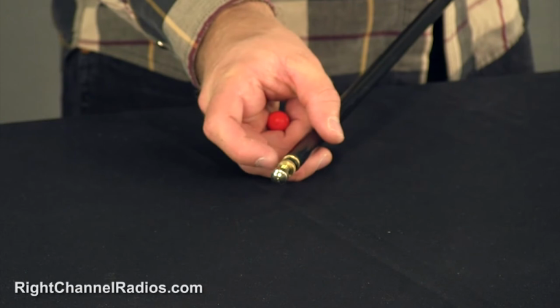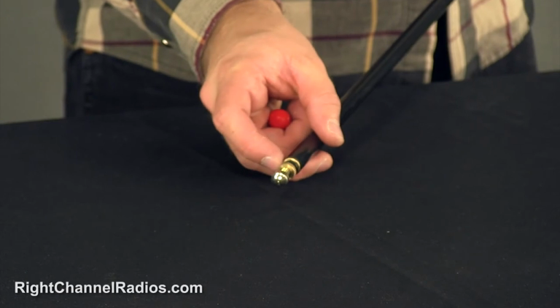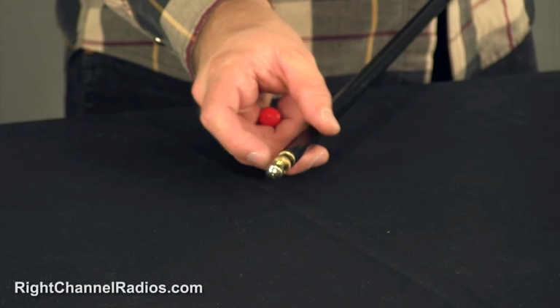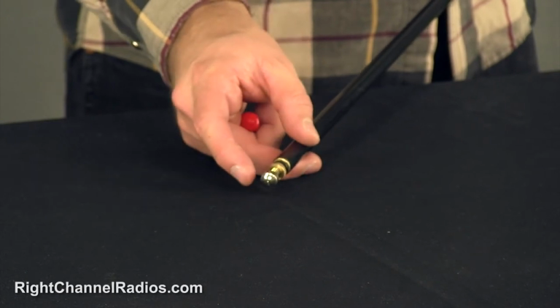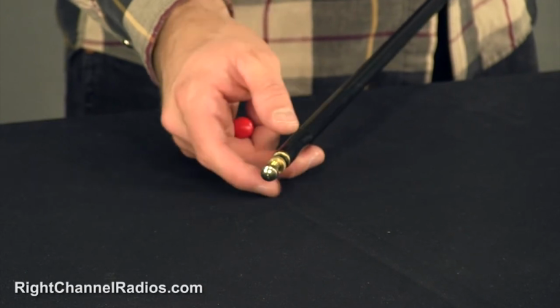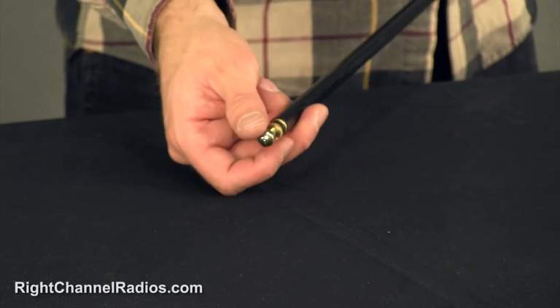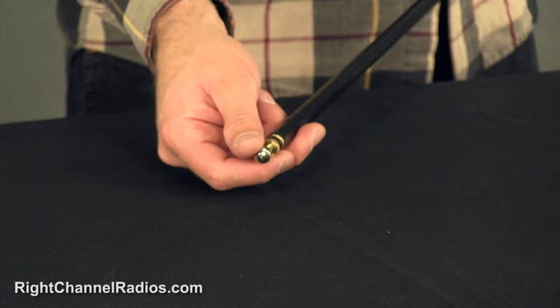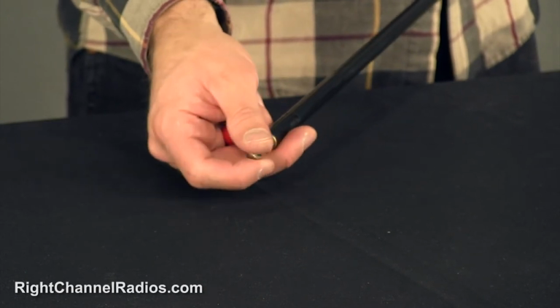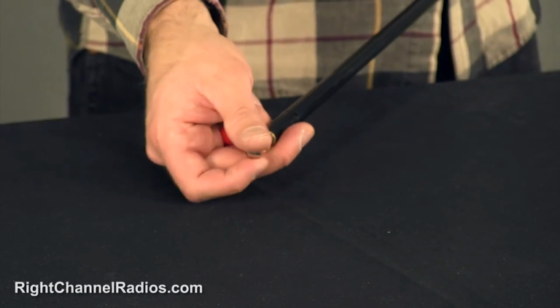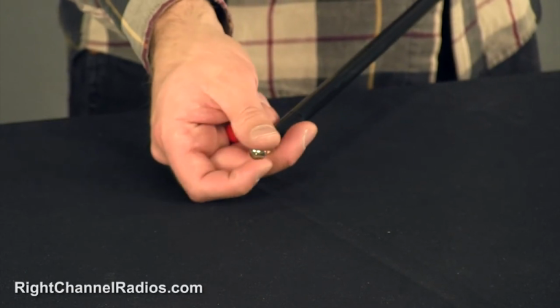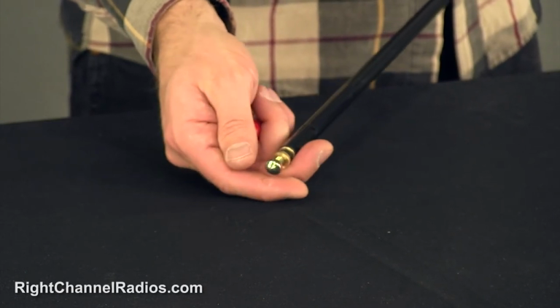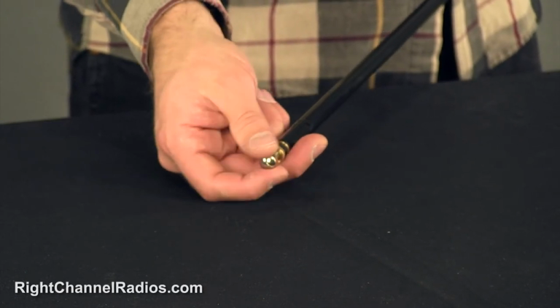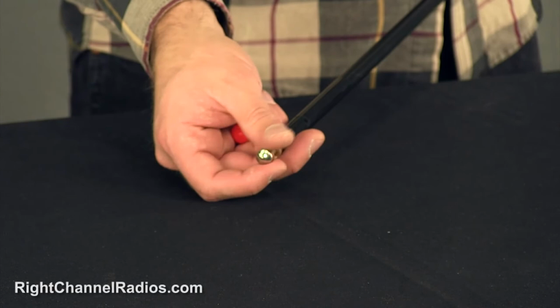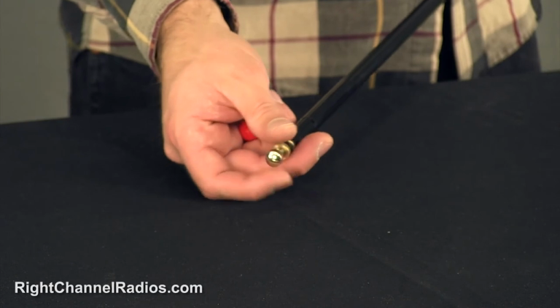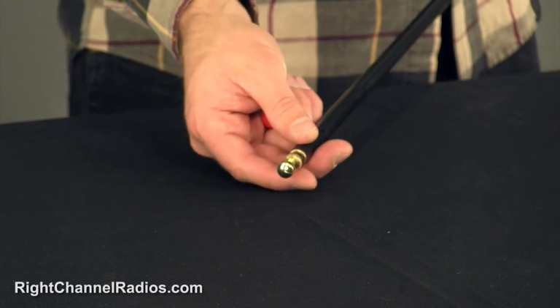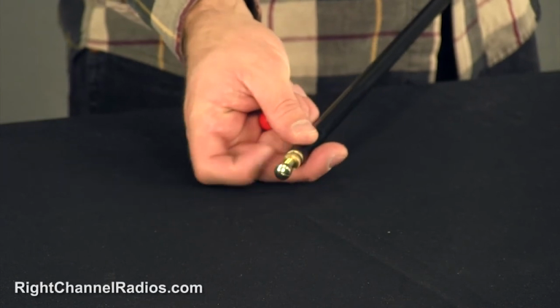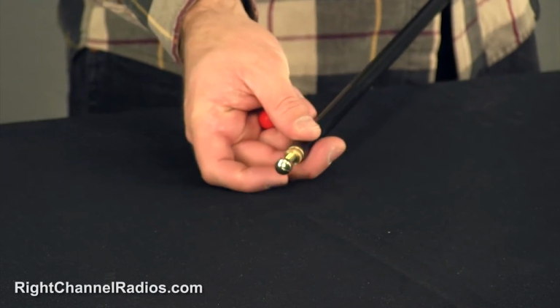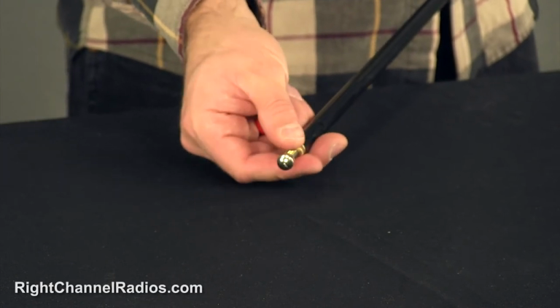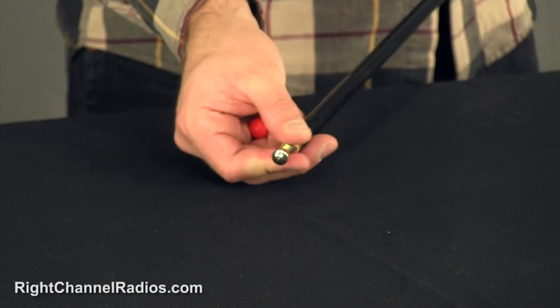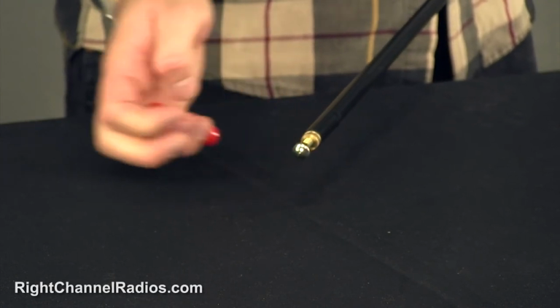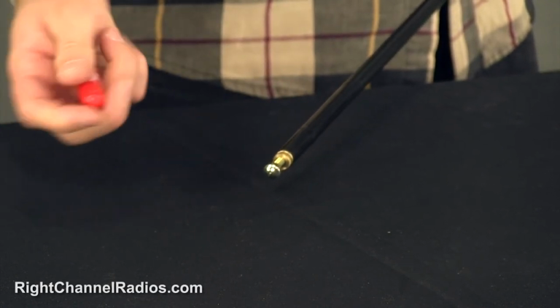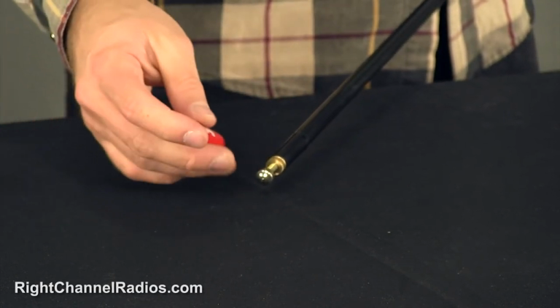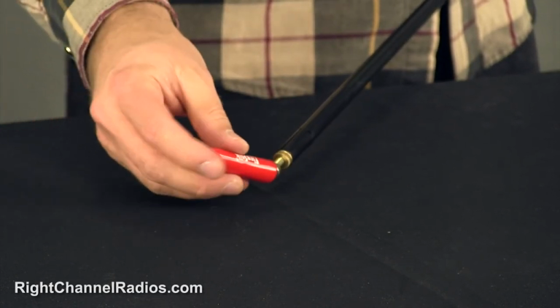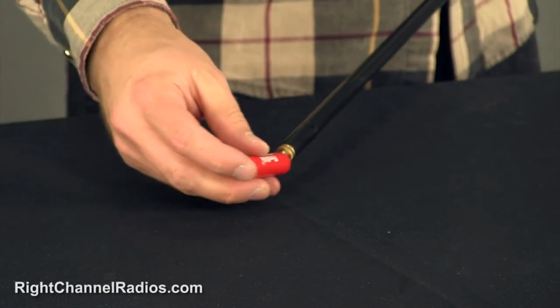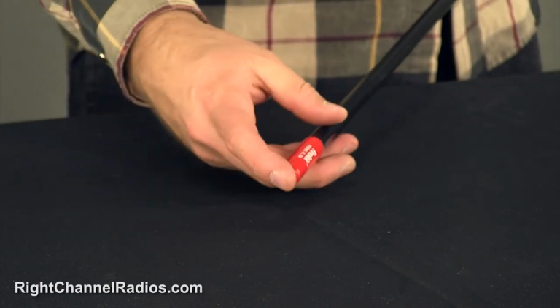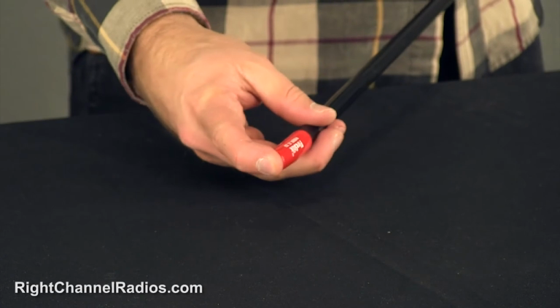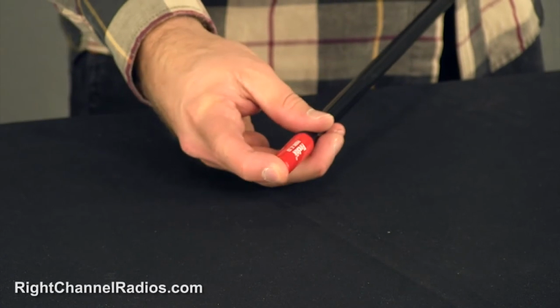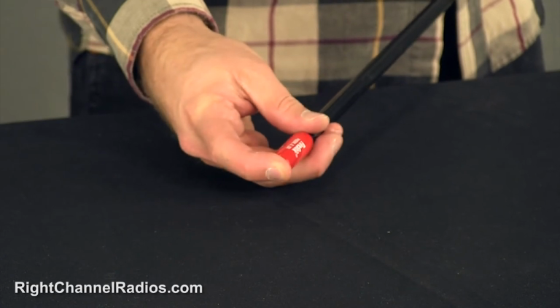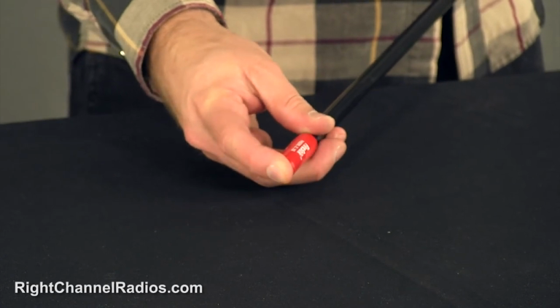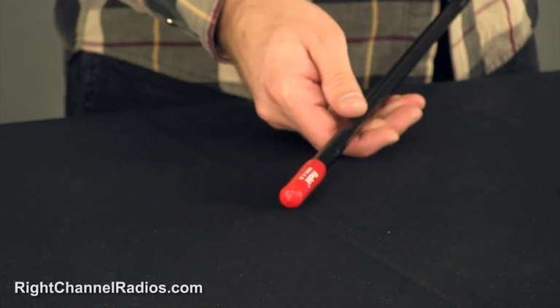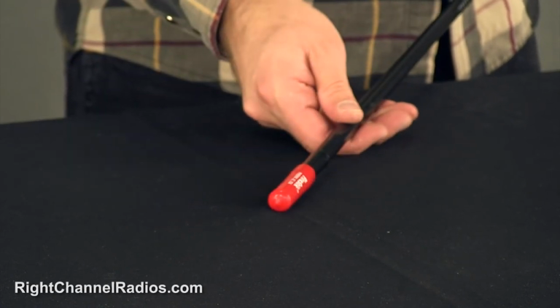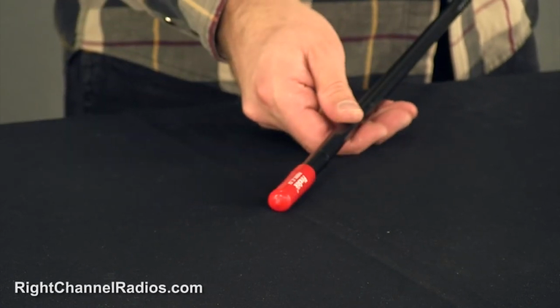So when you're tuning your antenna, if you need to lengthen the antenna, you just simply screw out the tunable tip, or screw it back in to shorten the antenna, and then set the locking nut. Any time that you're going to be tuning your antenna, make sure to tune it with the cap on for best results.